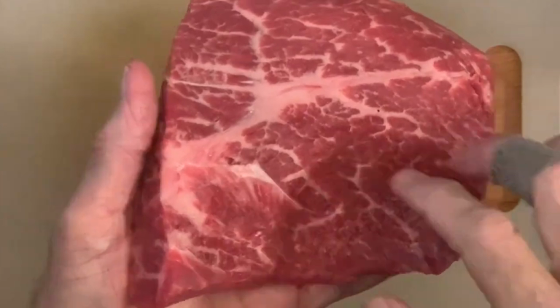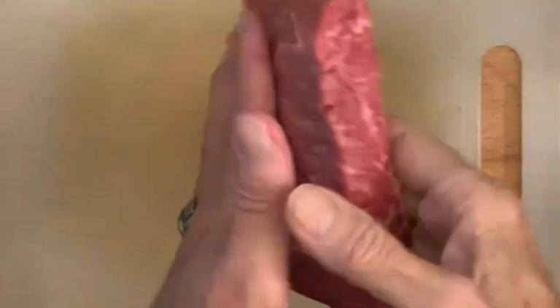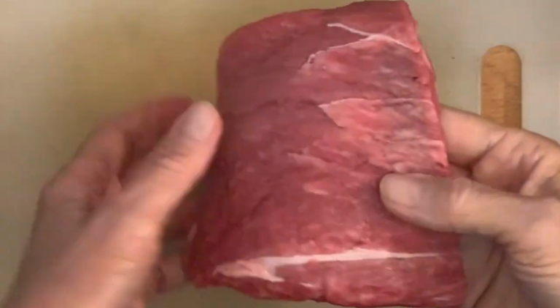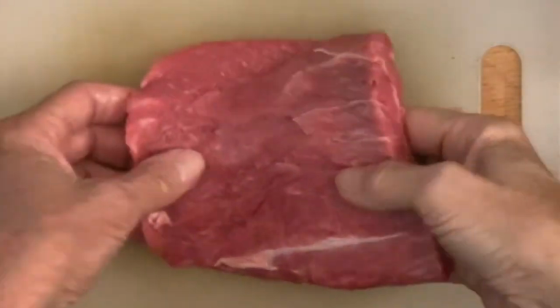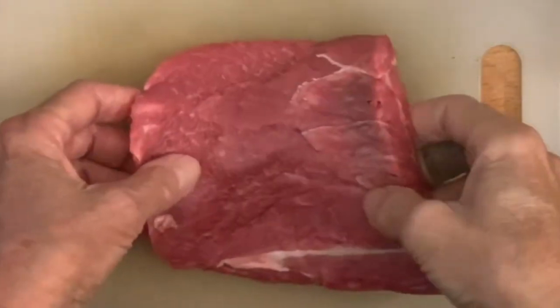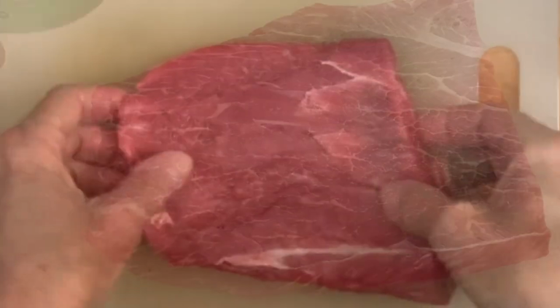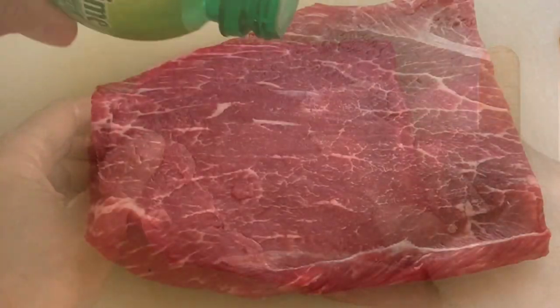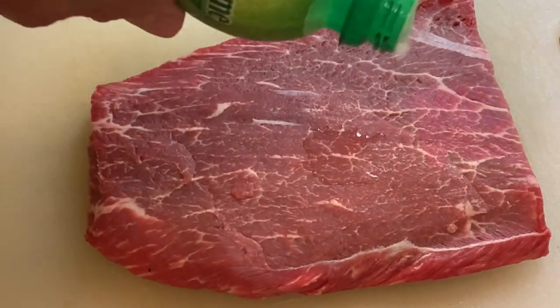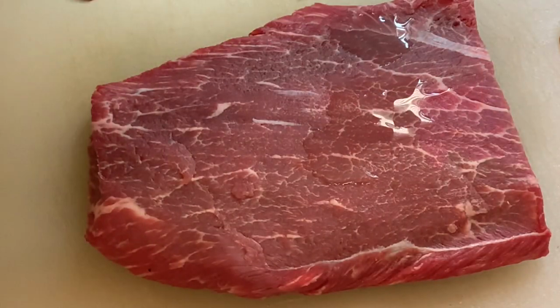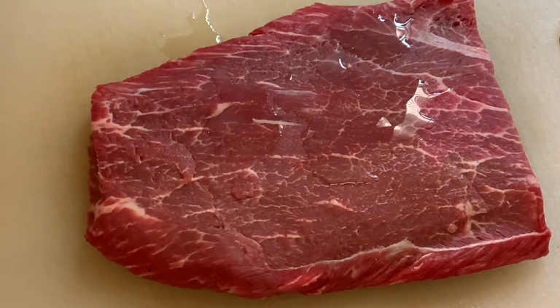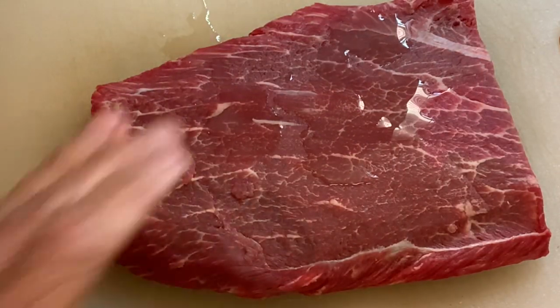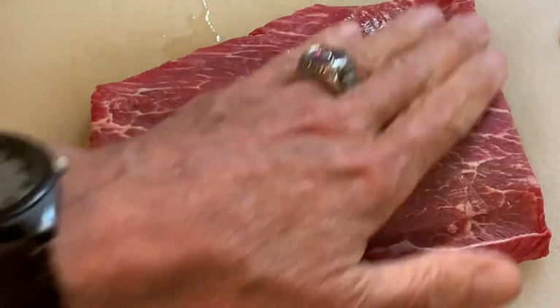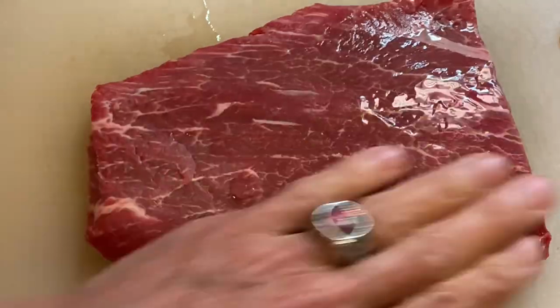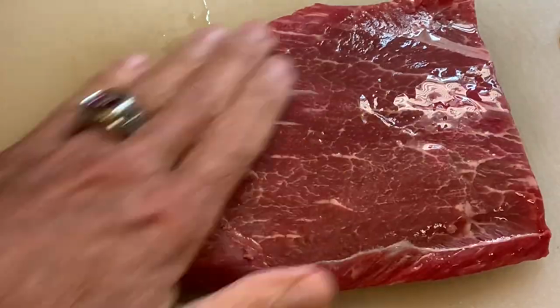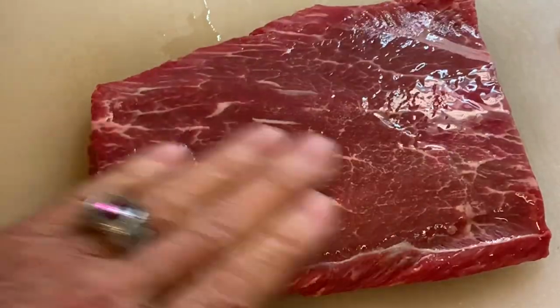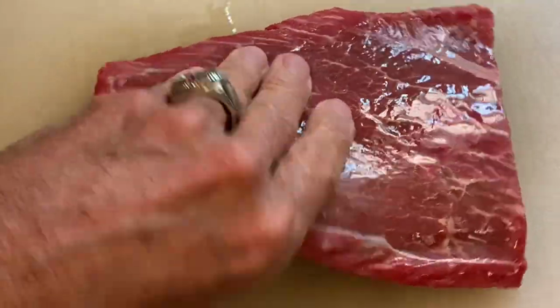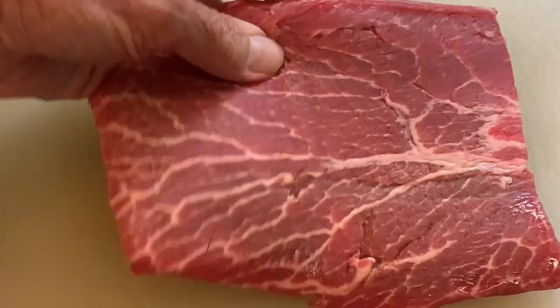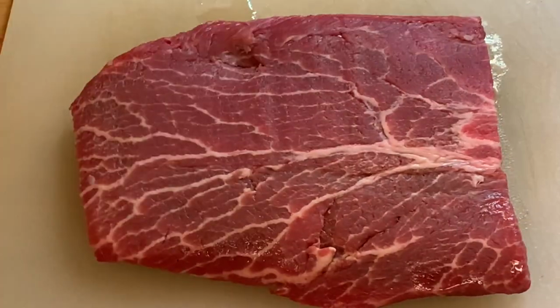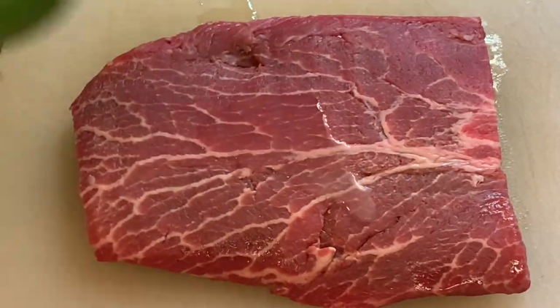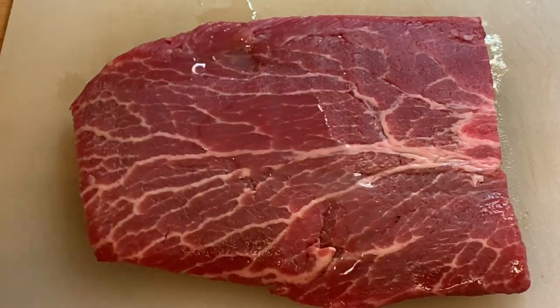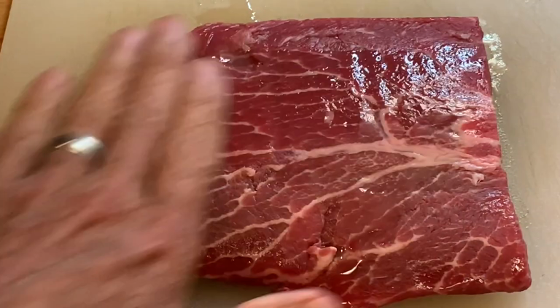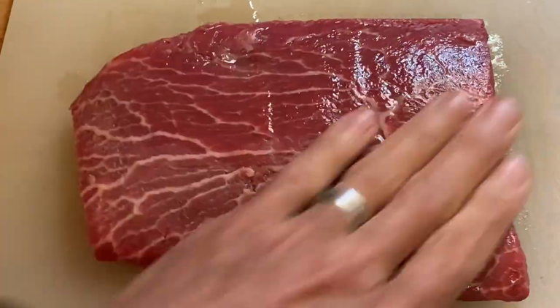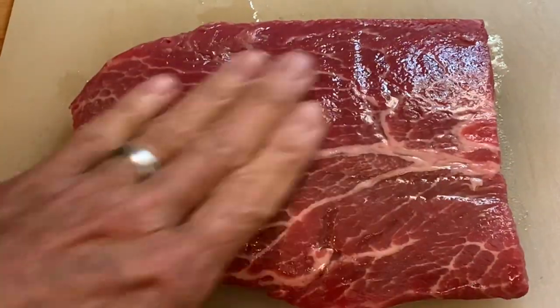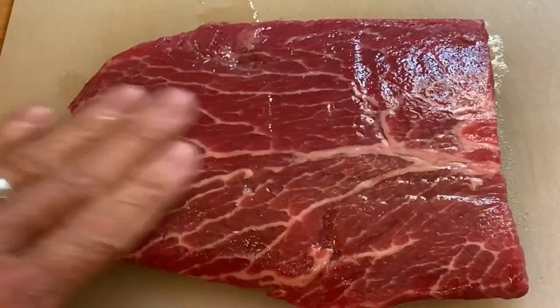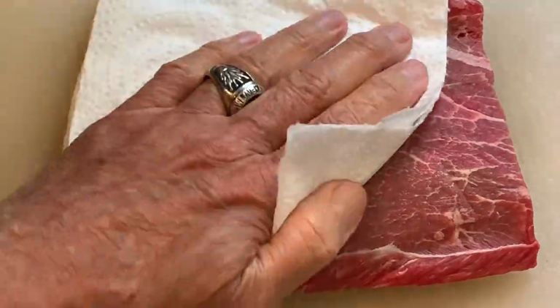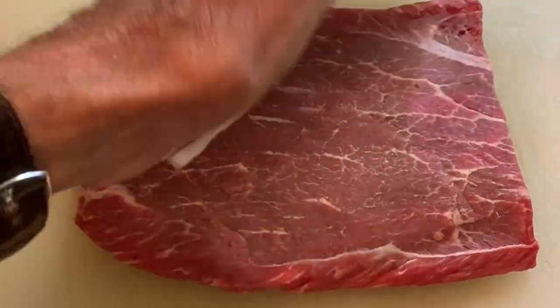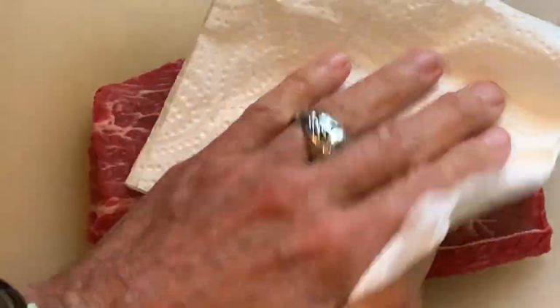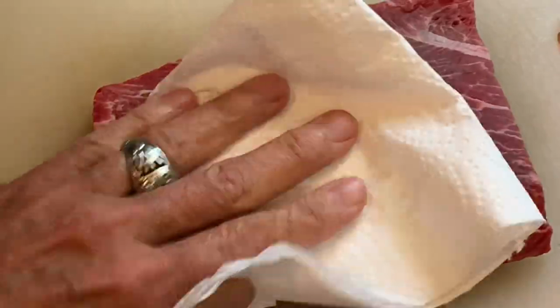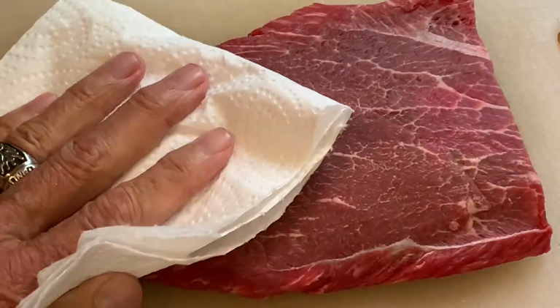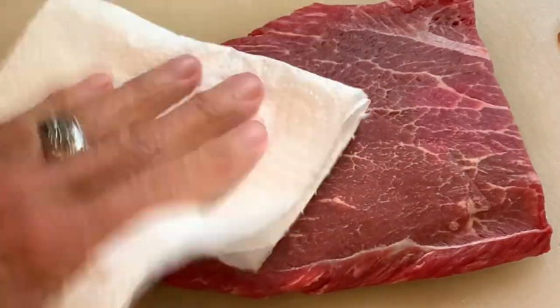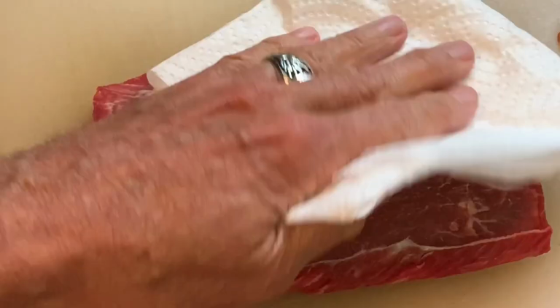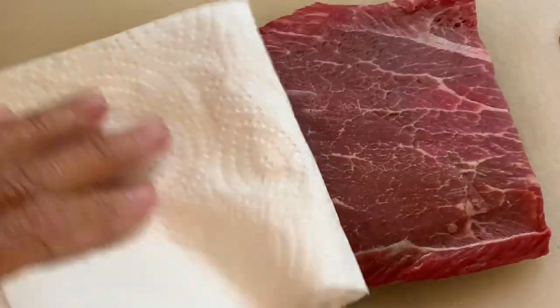First, spritz with lime juice, which is going to help tenderize it even more. Let this sit for about 30 minutes to bring the steak to room temperature, then pat it extremely dry to ensure a good sear.